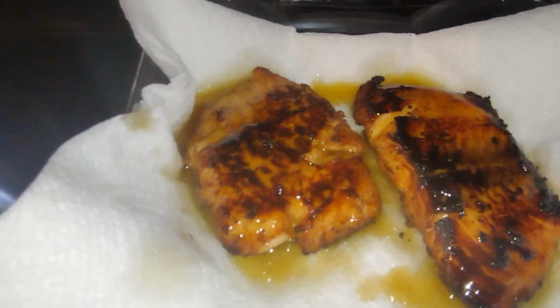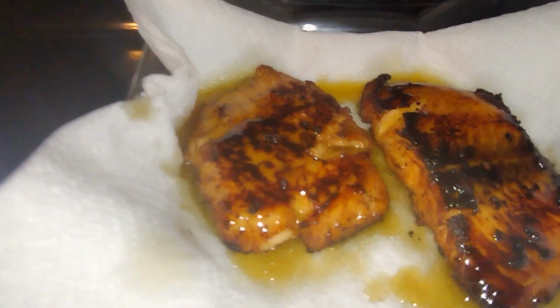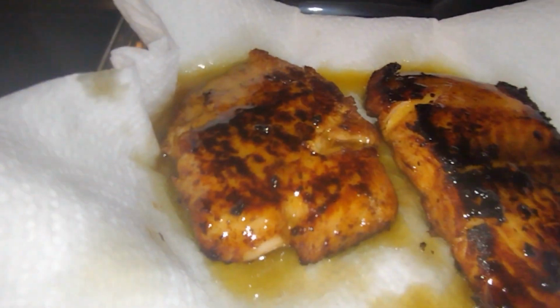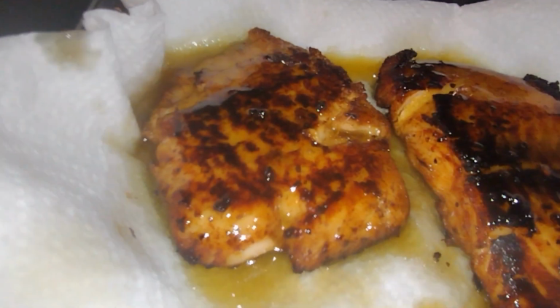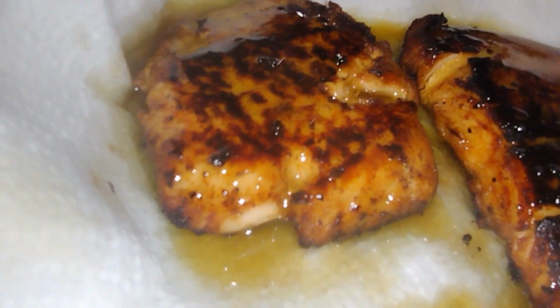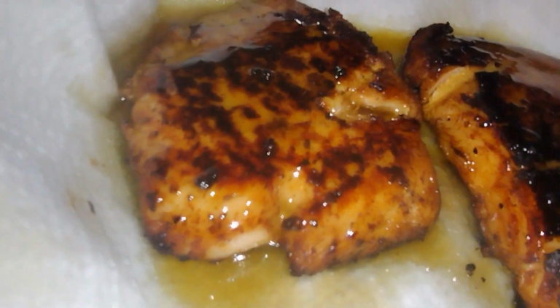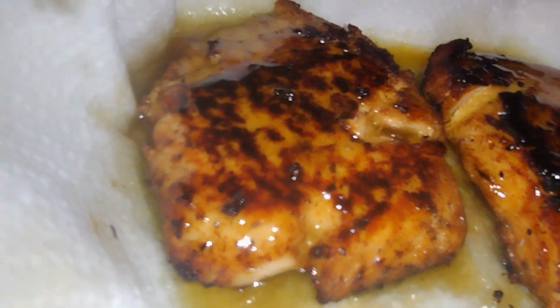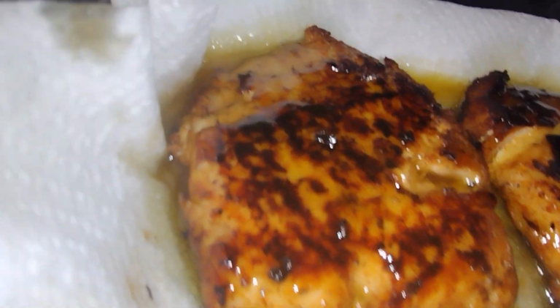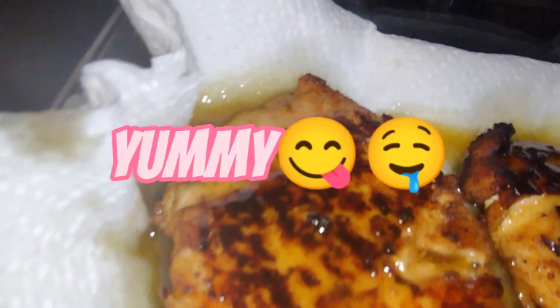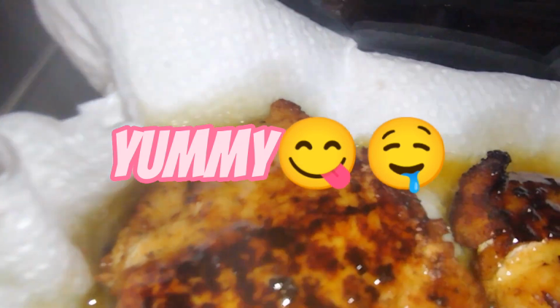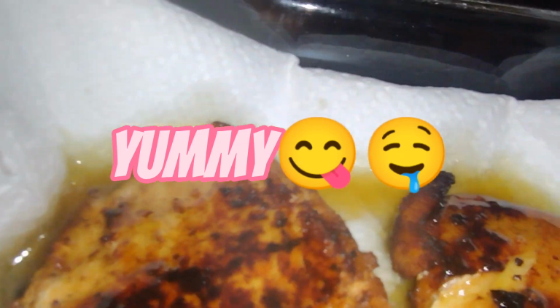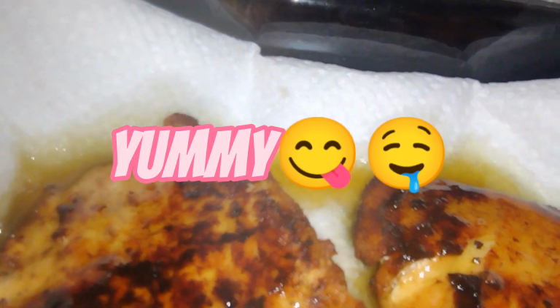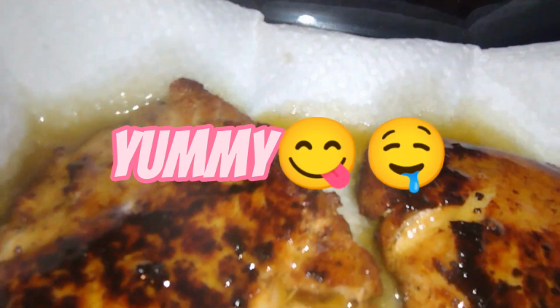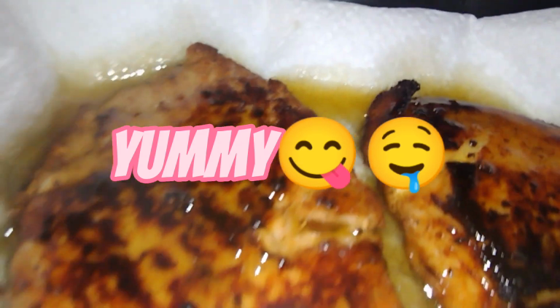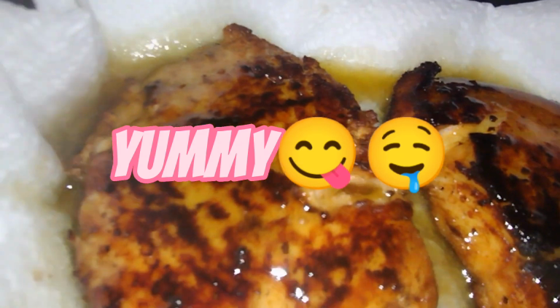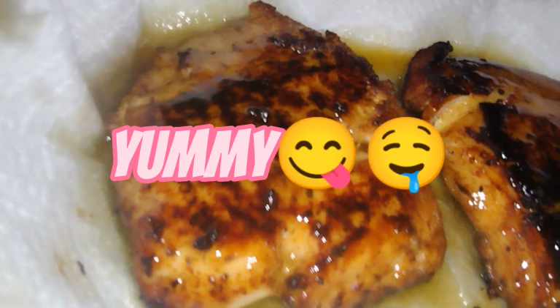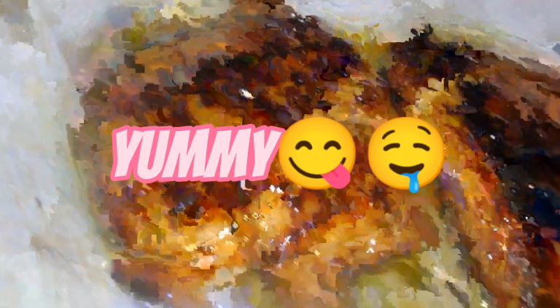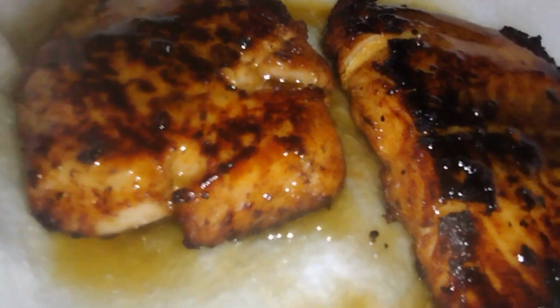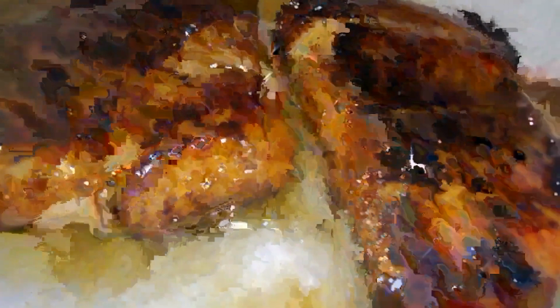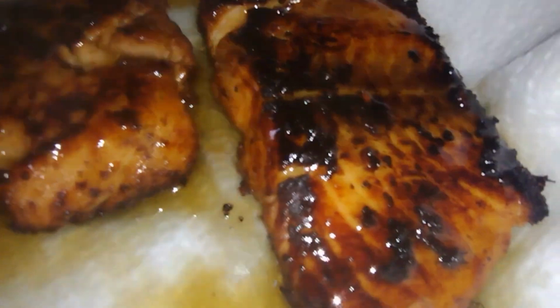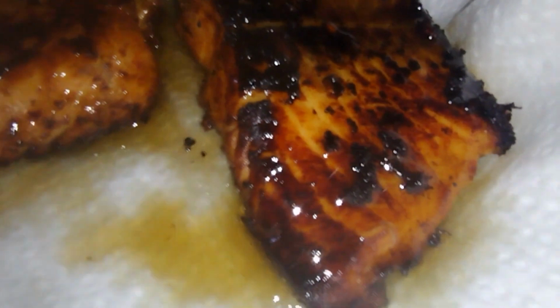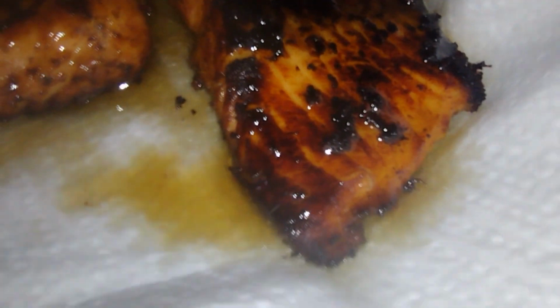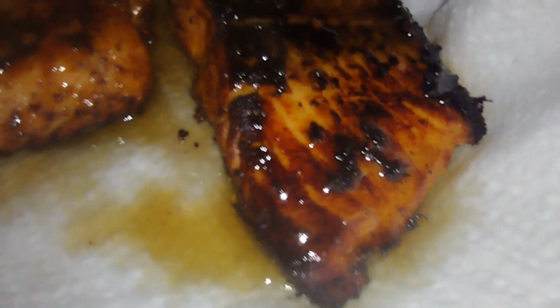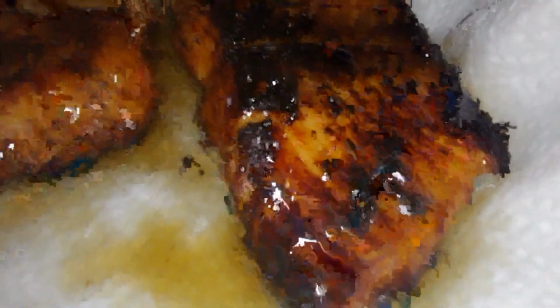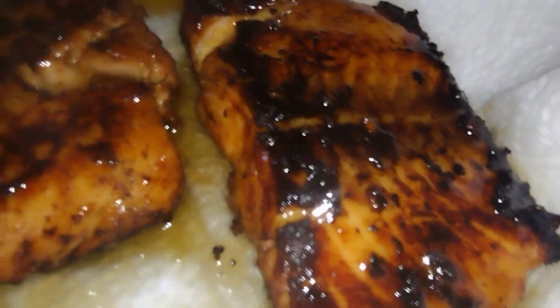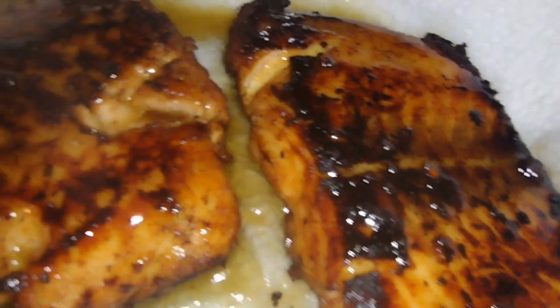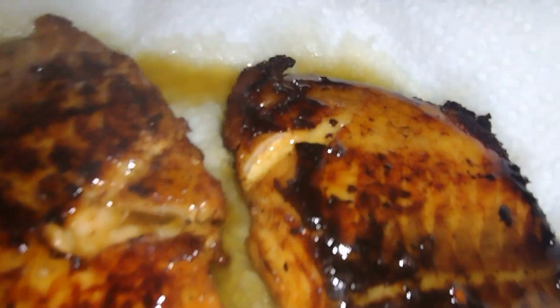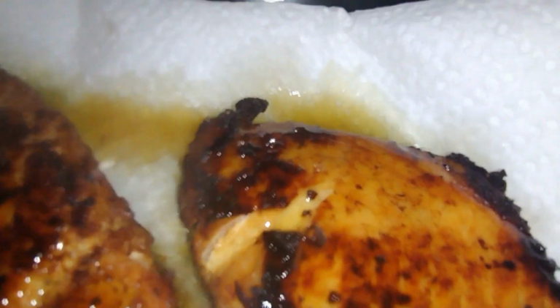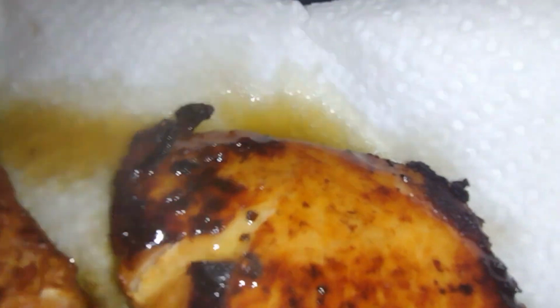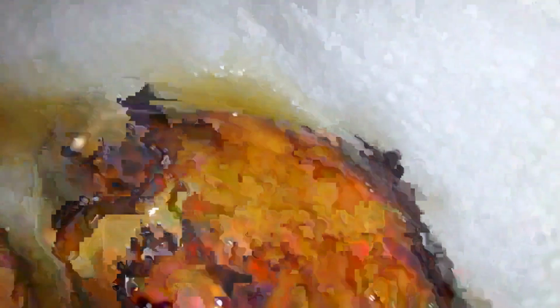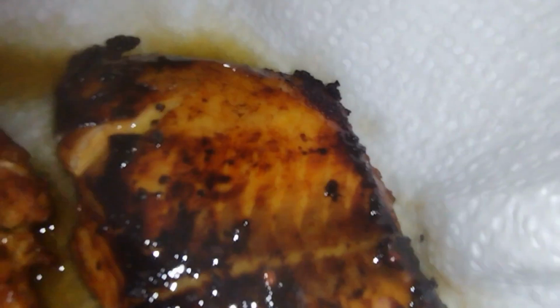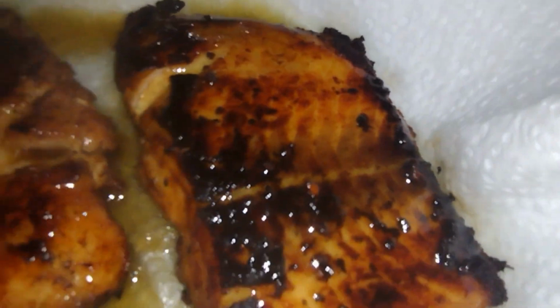Oh my goodness. For this to be my first time, this is looking so good. Let me know how y'all think it tastes.